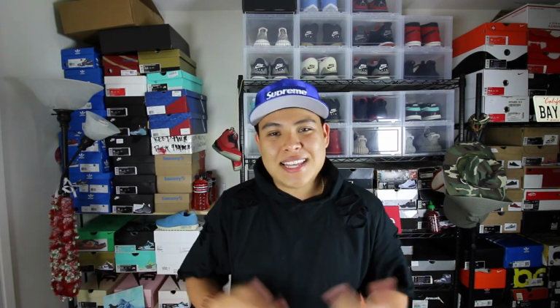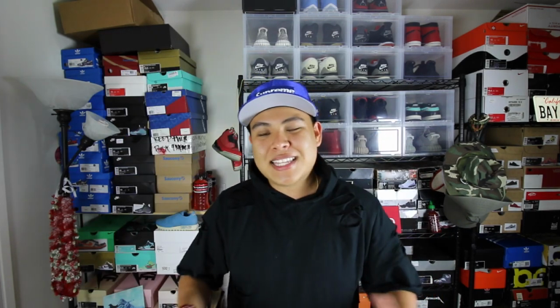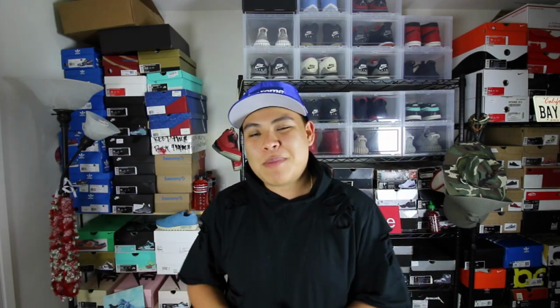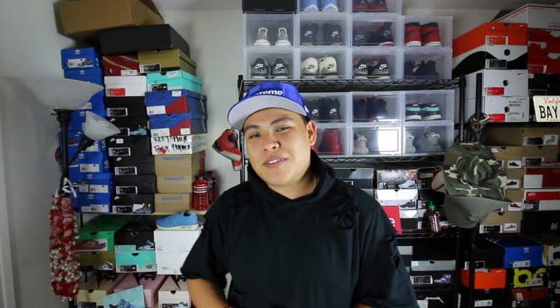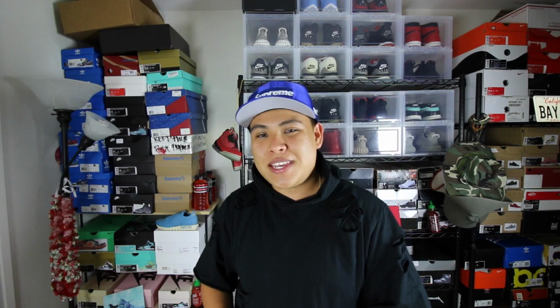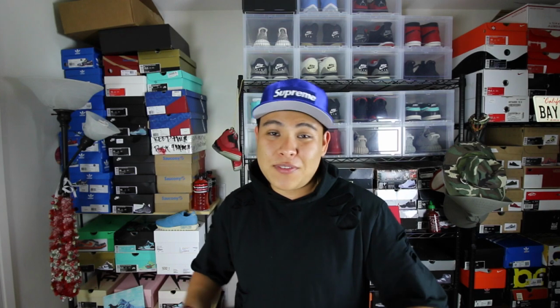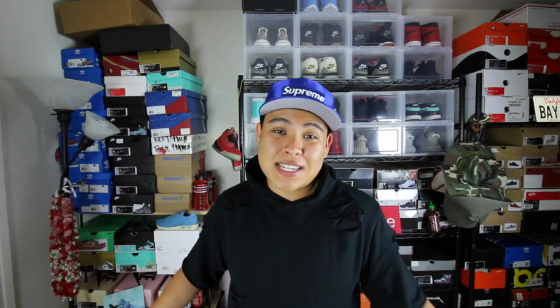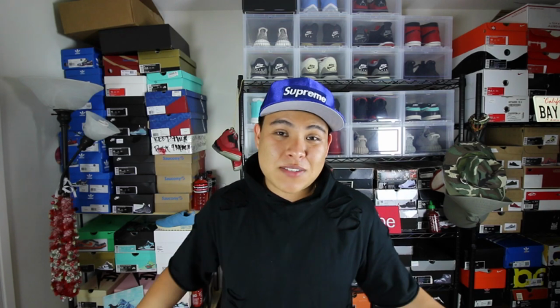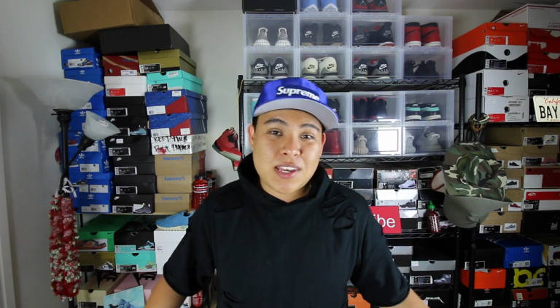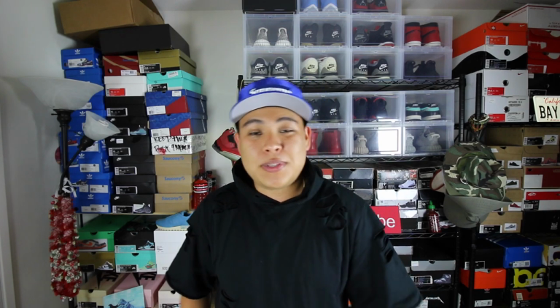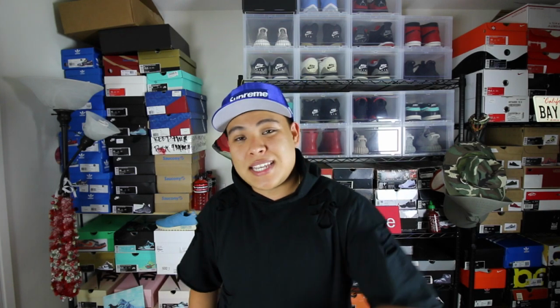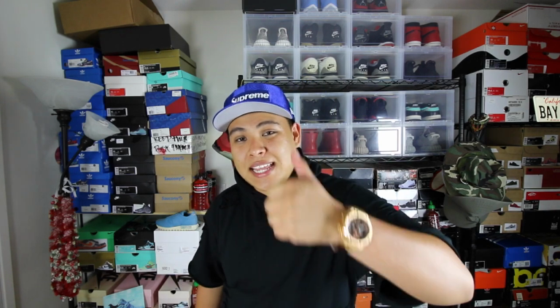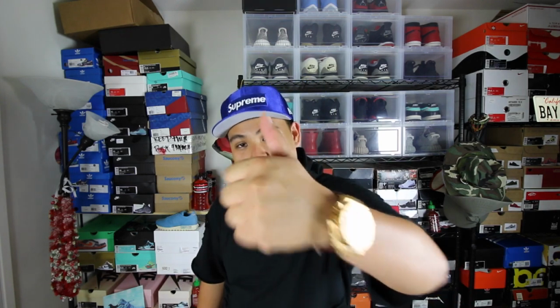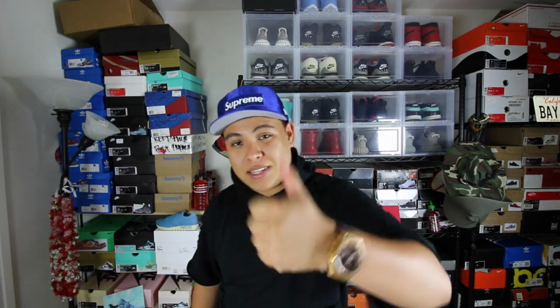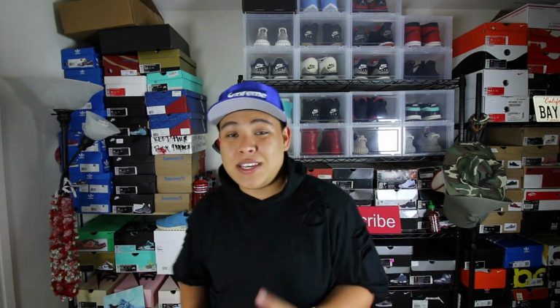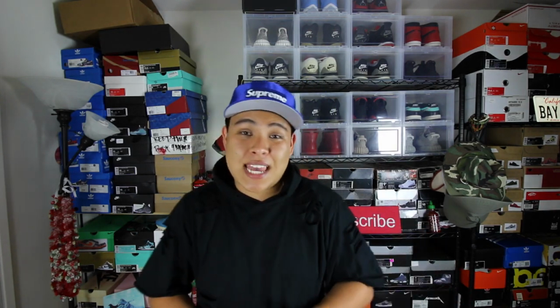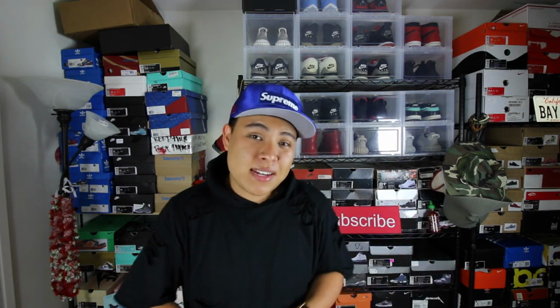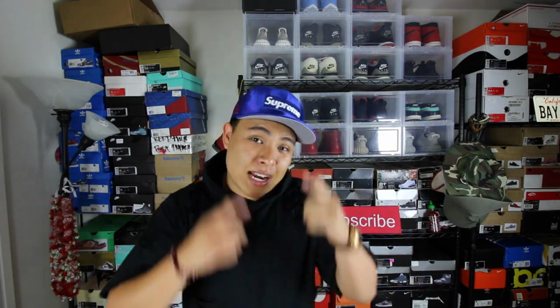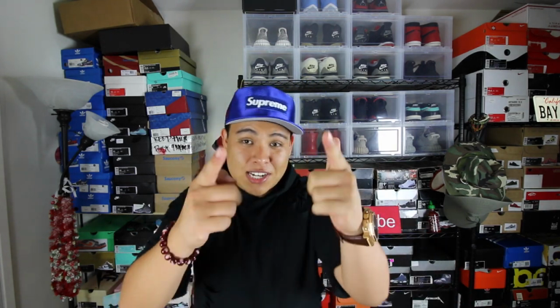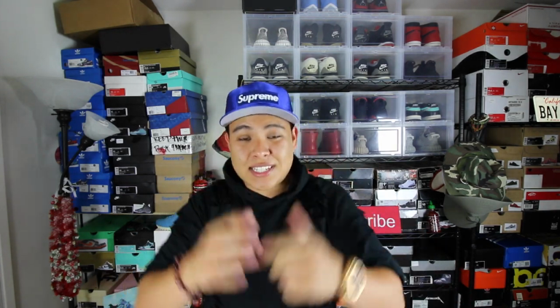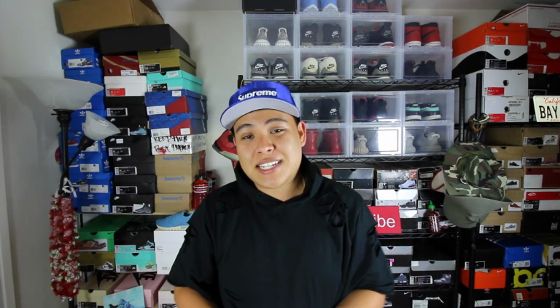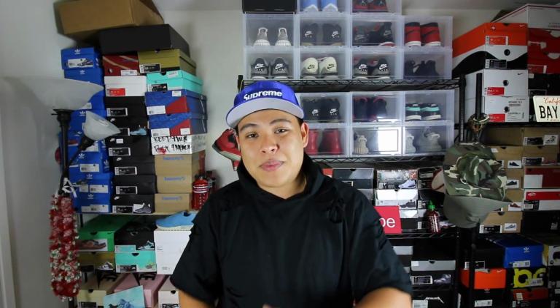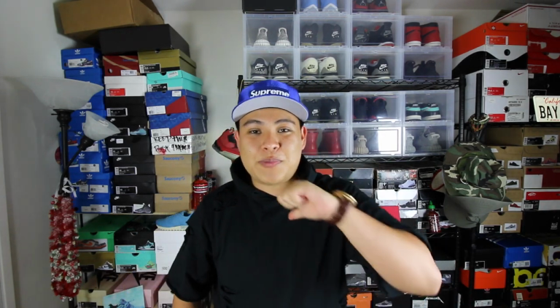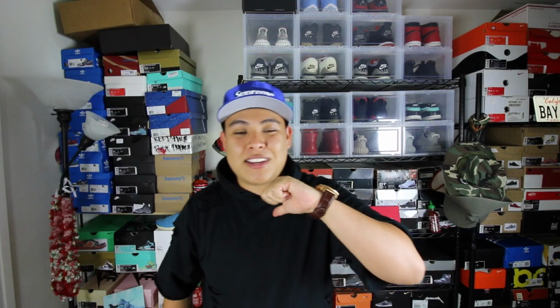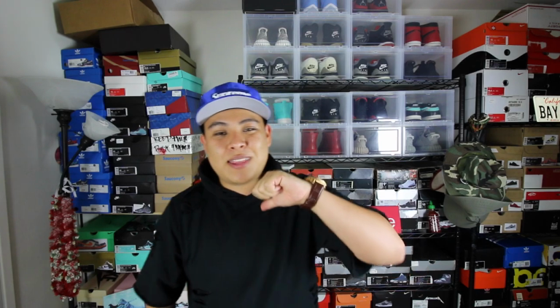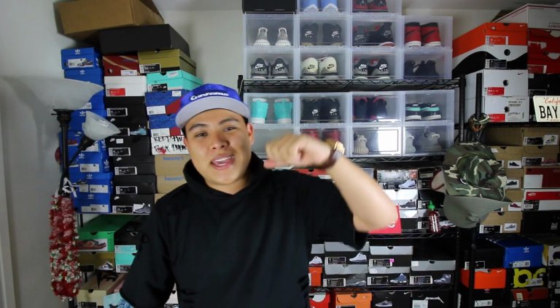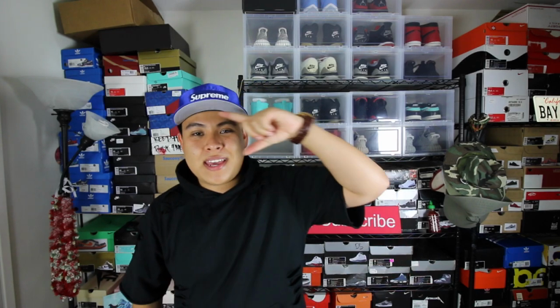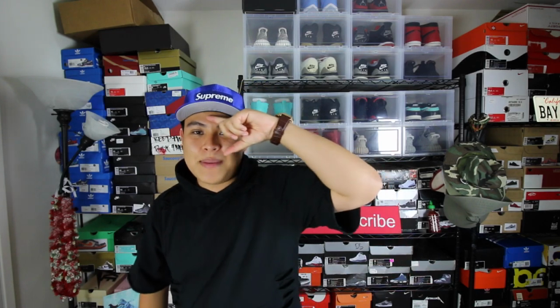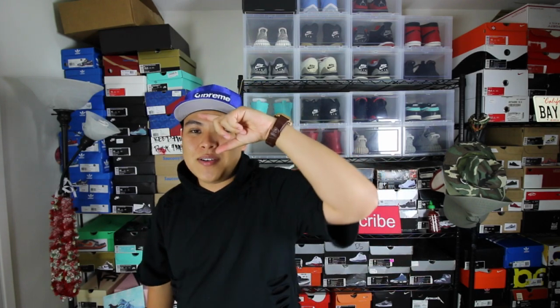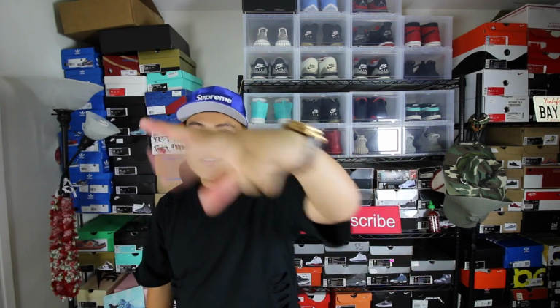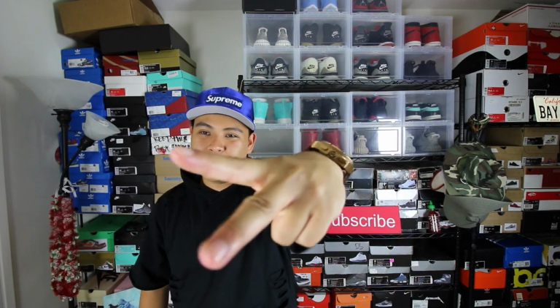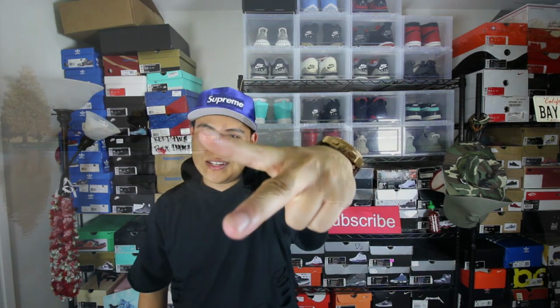Let's get these babies on feet. If you guys liked this video, please hit that like button if you haven't, and I'll catch you guys next time. It's your boy Sneaker Head in the Bay. I'm out. Peace.